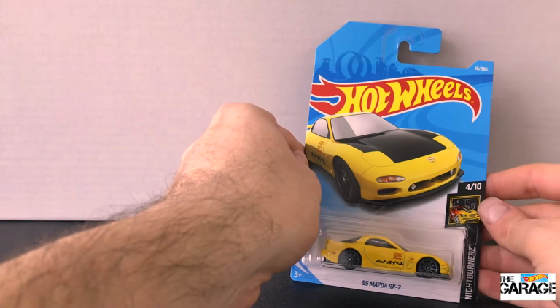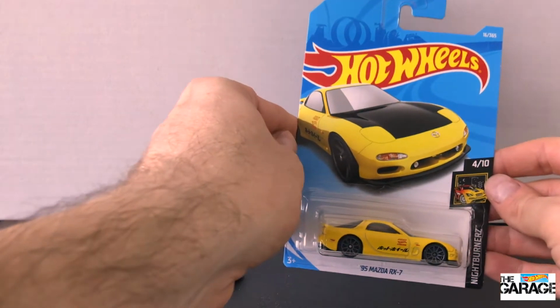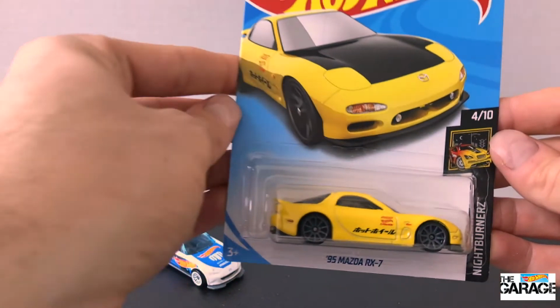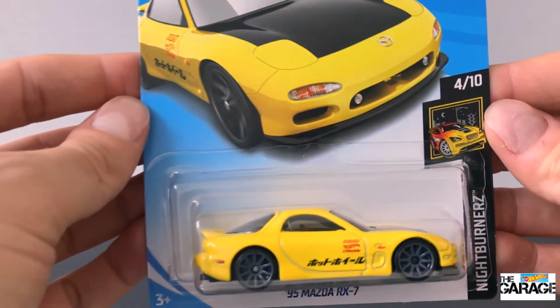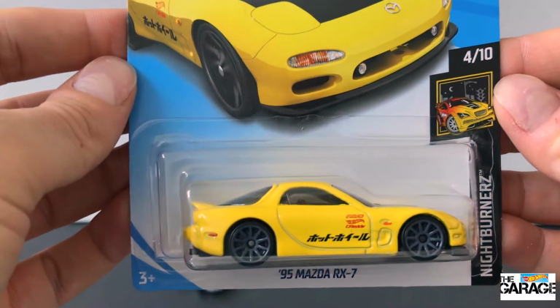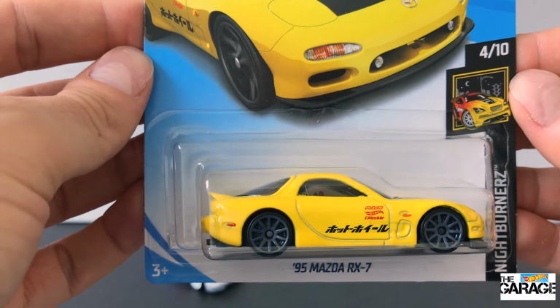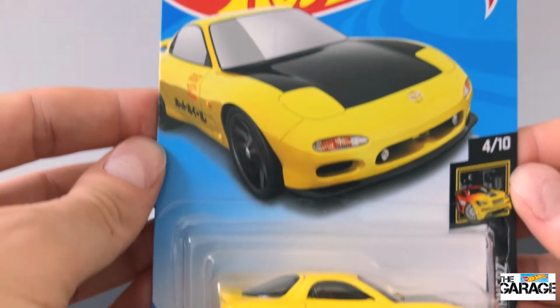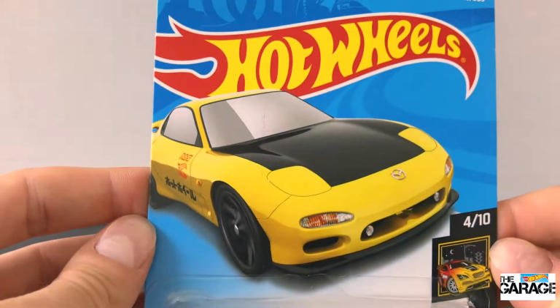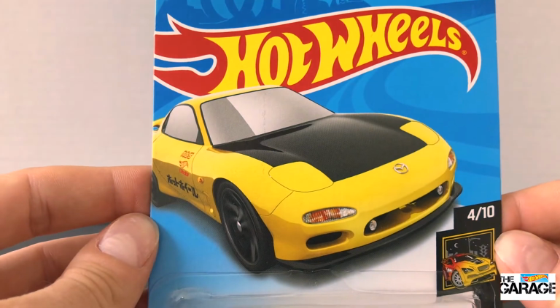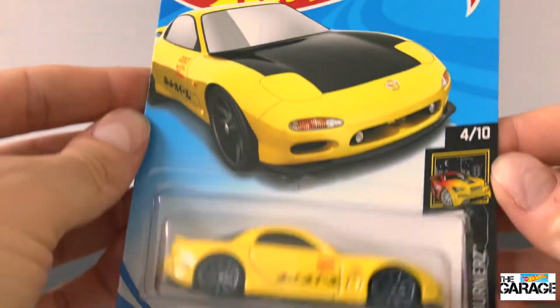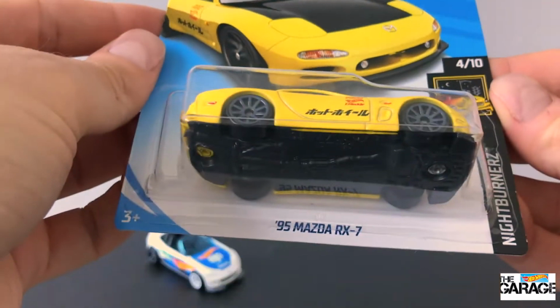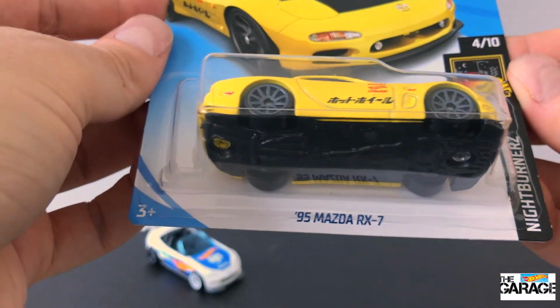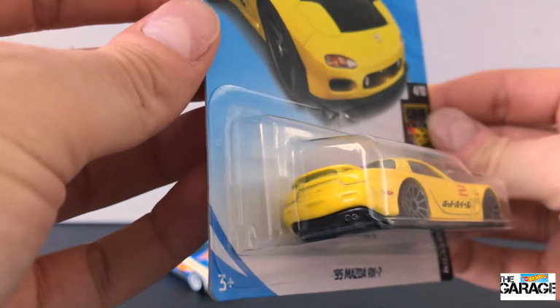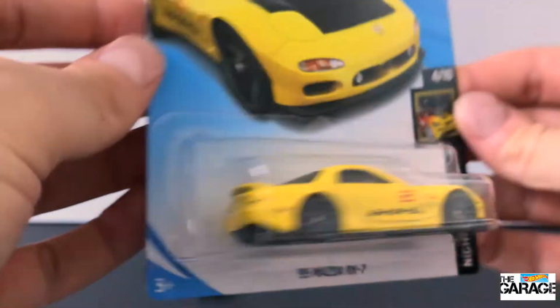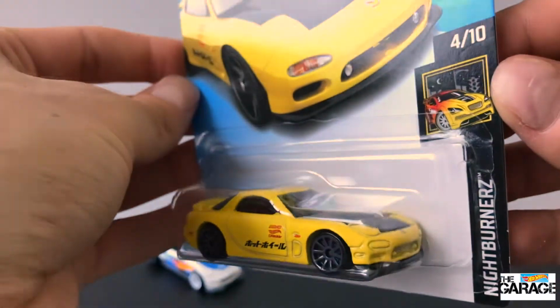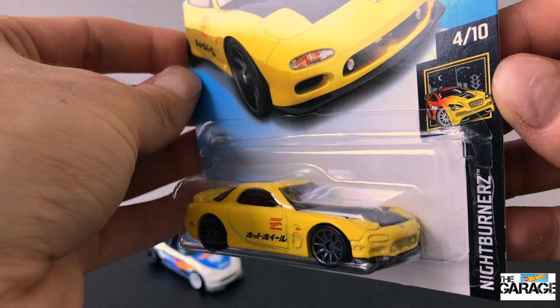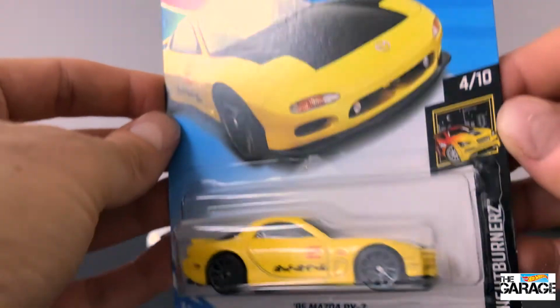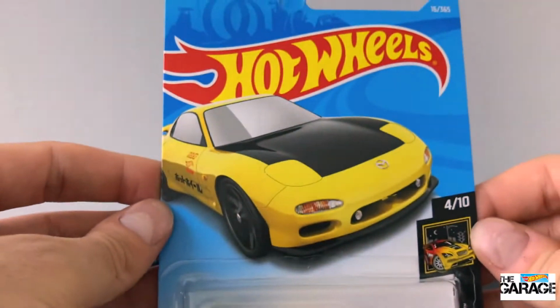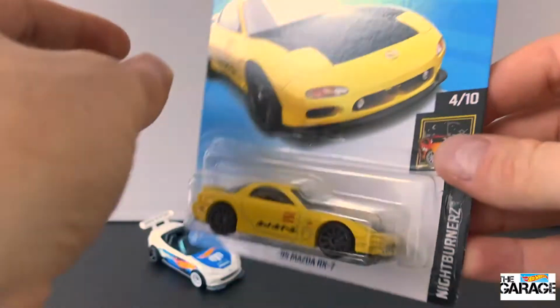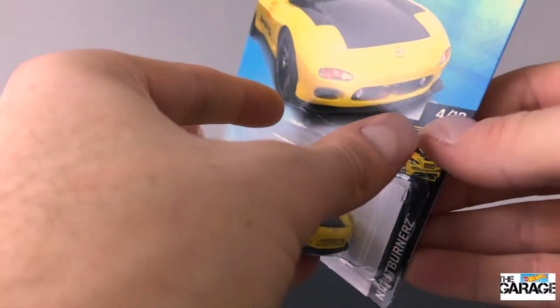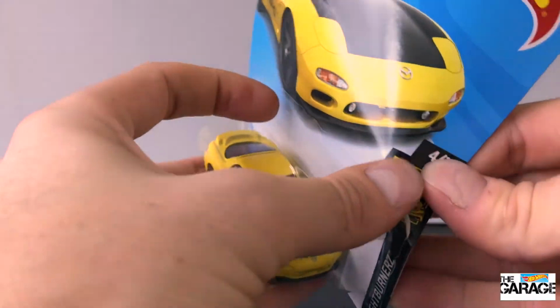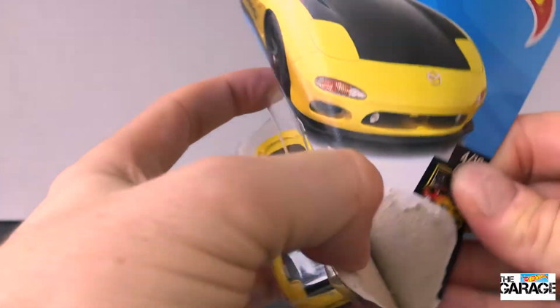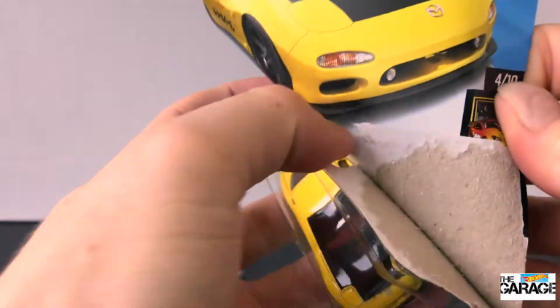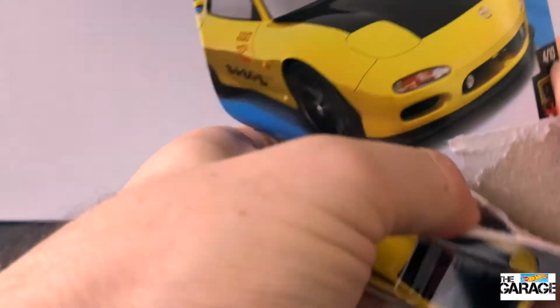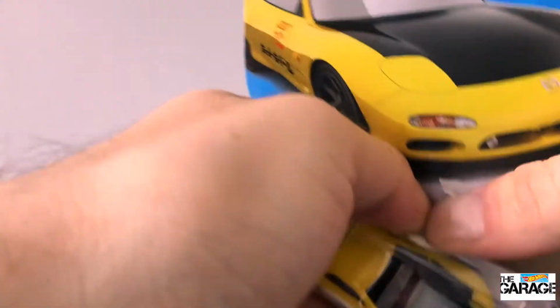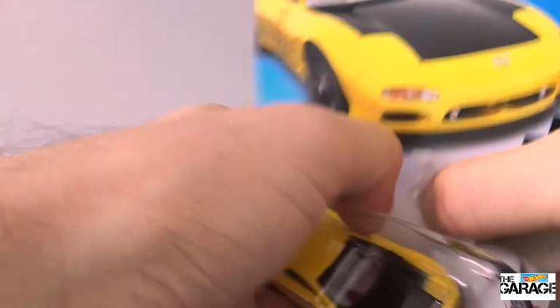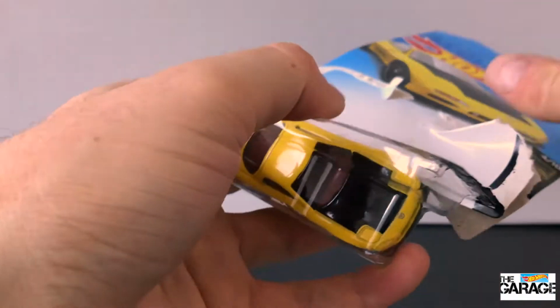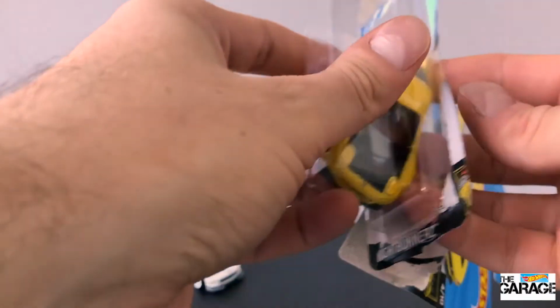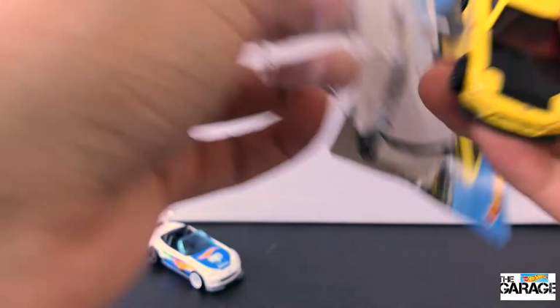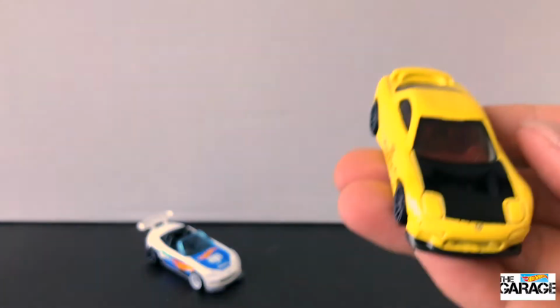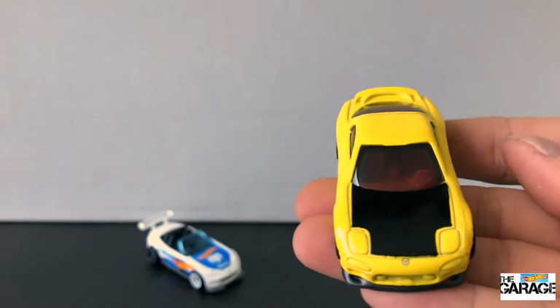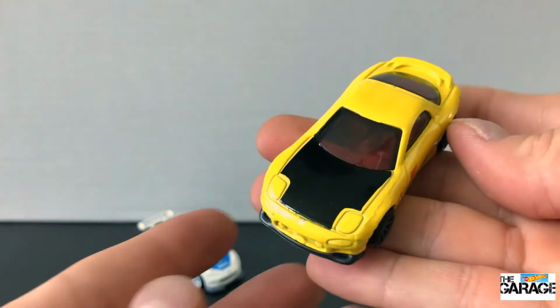Next up we'll jump on the 1995 Mazda RX-7. This one's in yellow with a black hood, it looks pretty nice. It's got that Japanese race writing on the side there. It's got some nice grey spoked wheels — I really like this one, it's pretty cool.